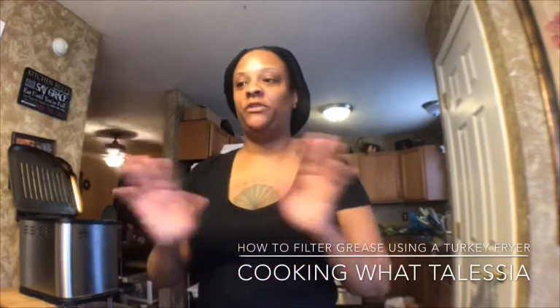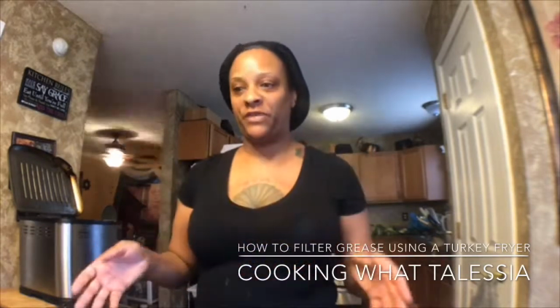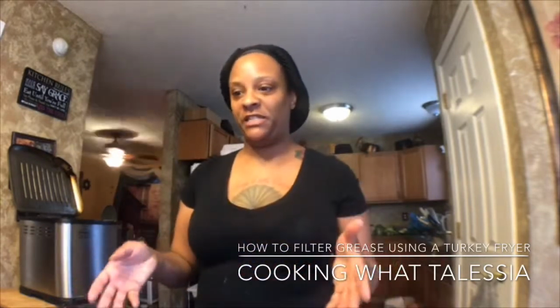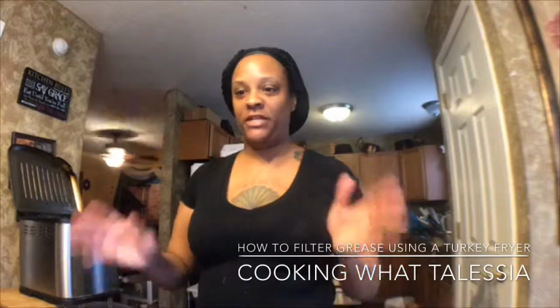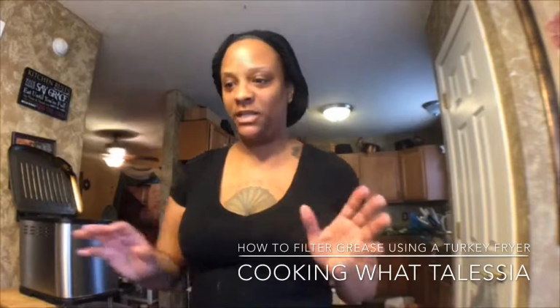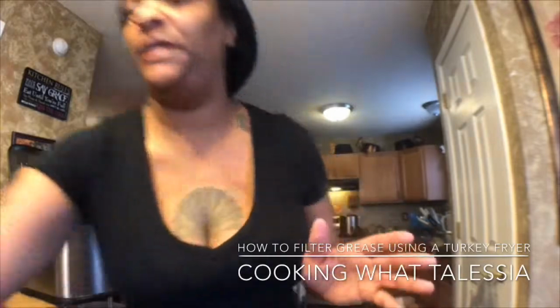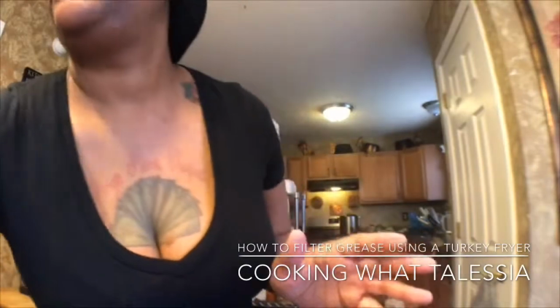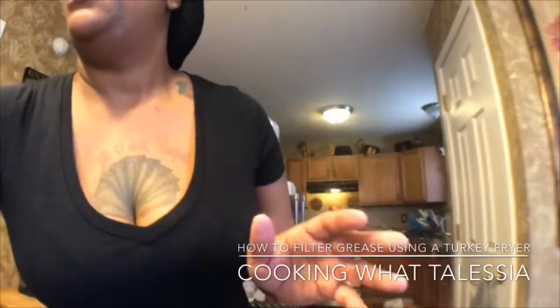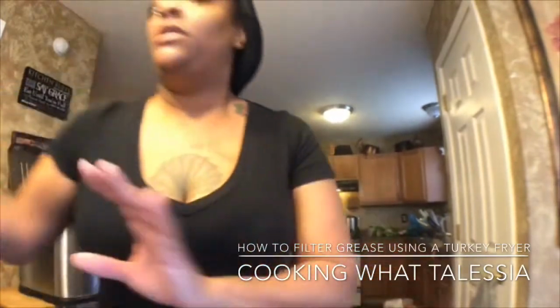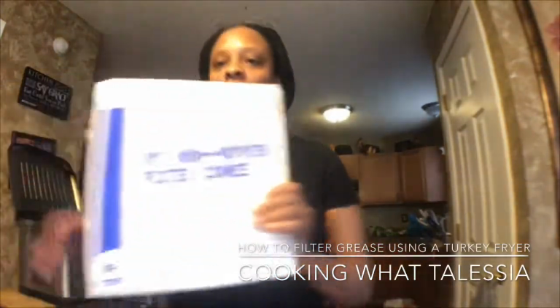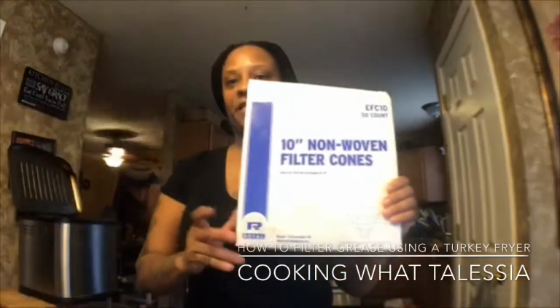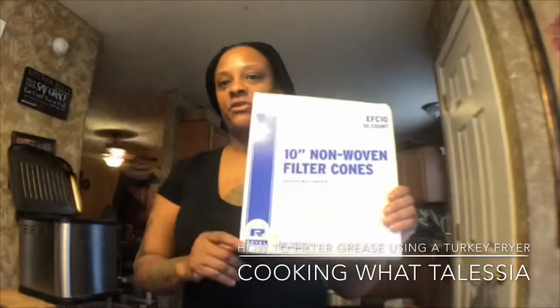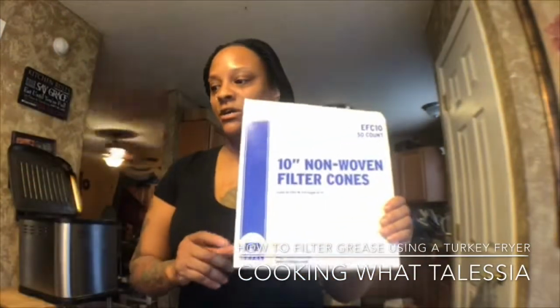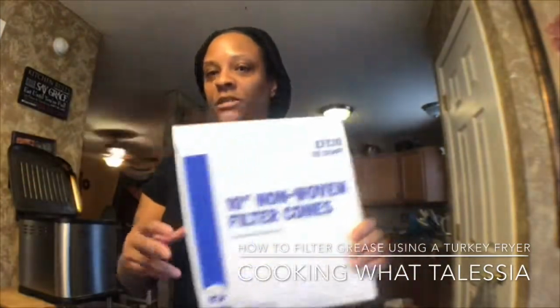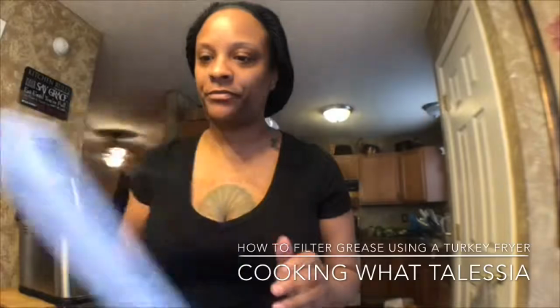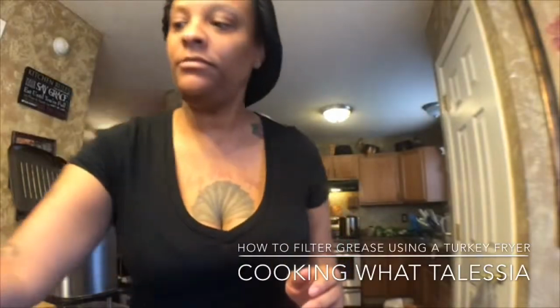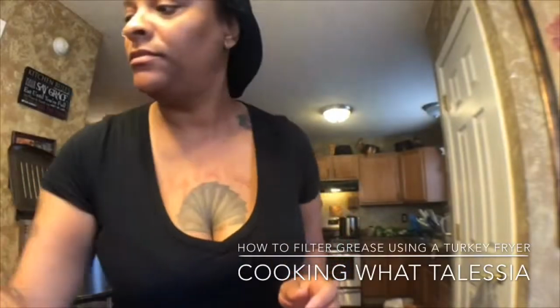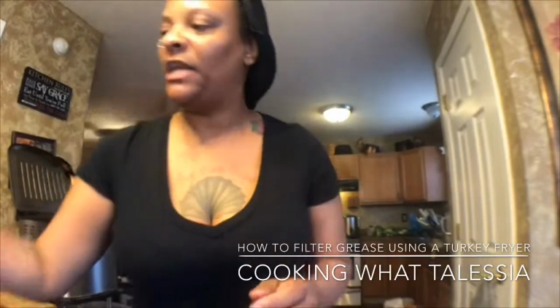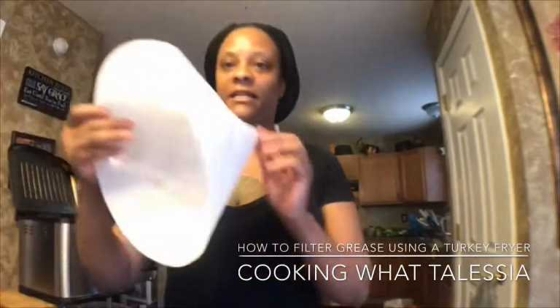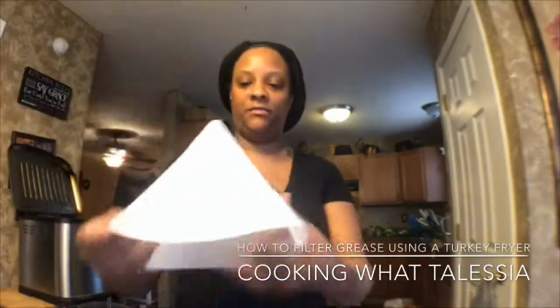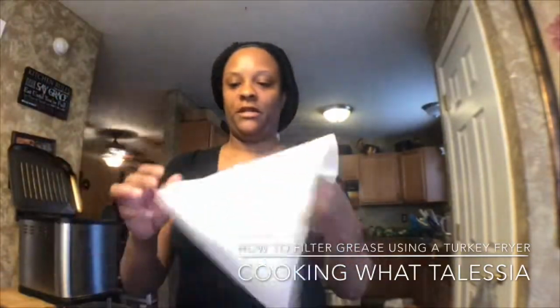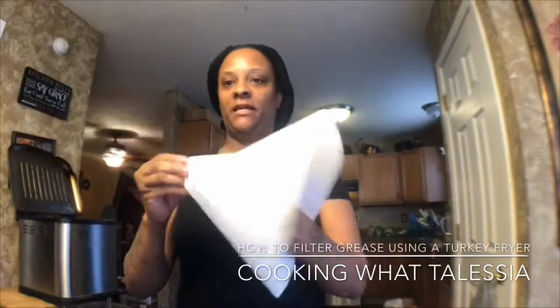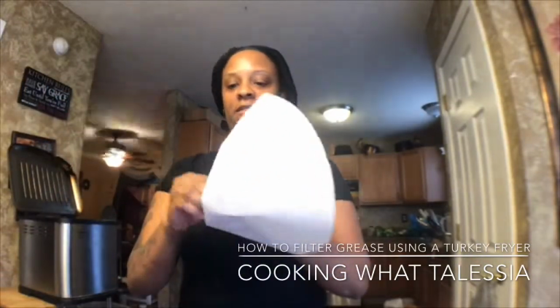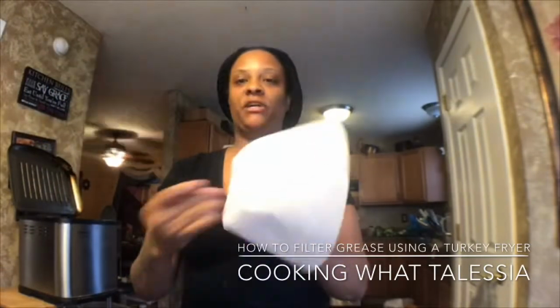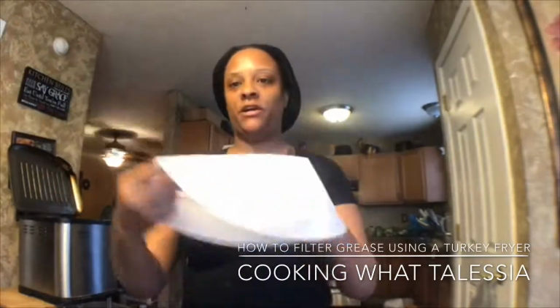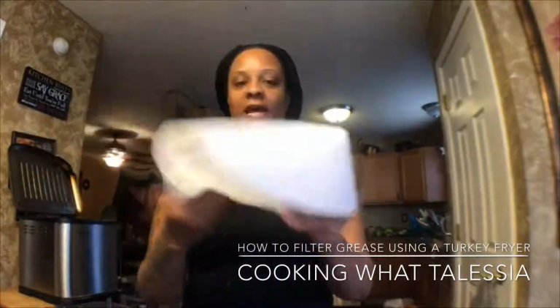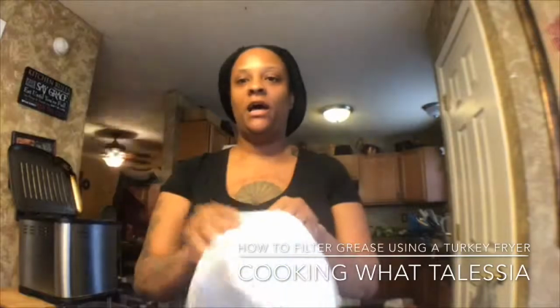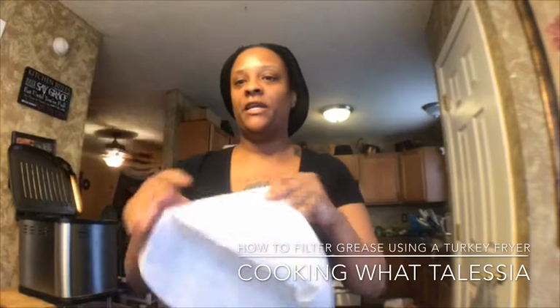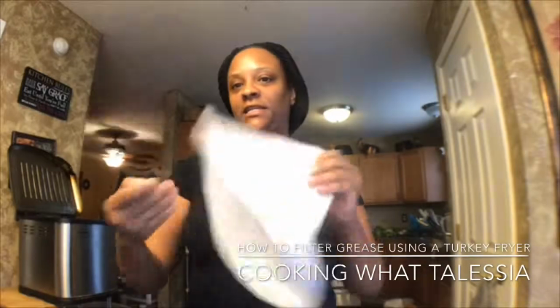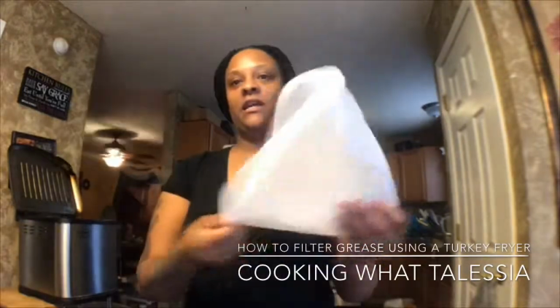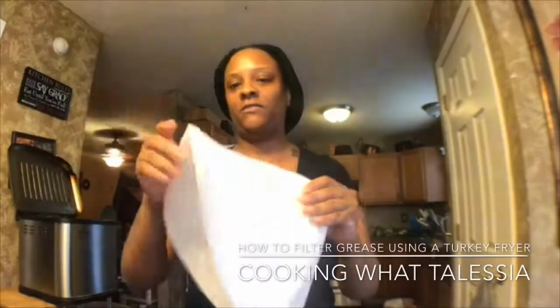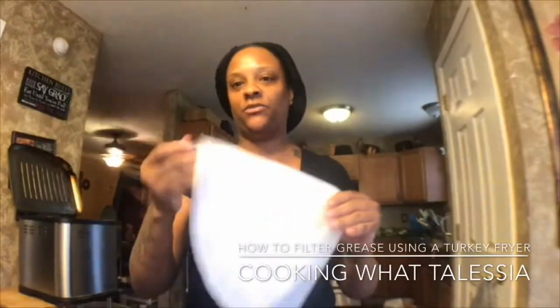You can just filter your grease every time, and these are the things you will need. You can go get these filter cones — they look like this. They come like this, but you got to turn them inside out. And you can get these at any kind of restaurant store.